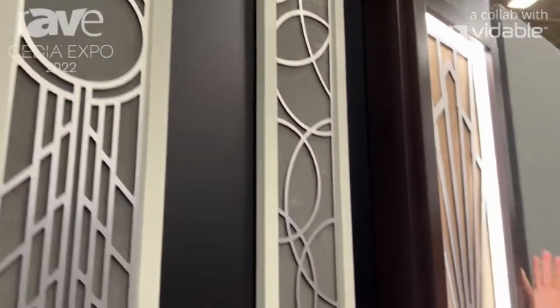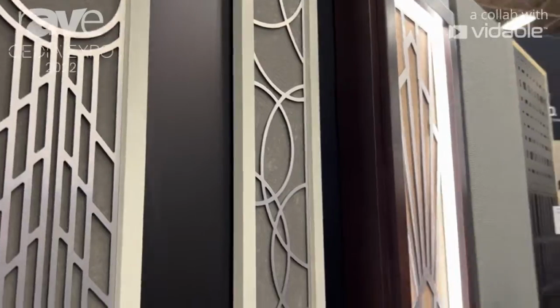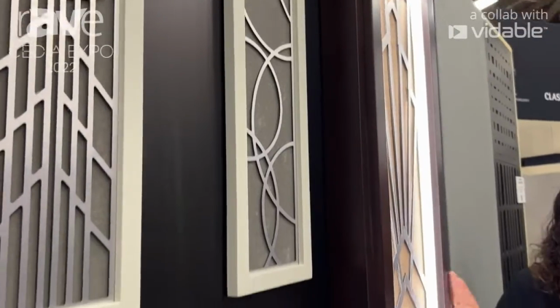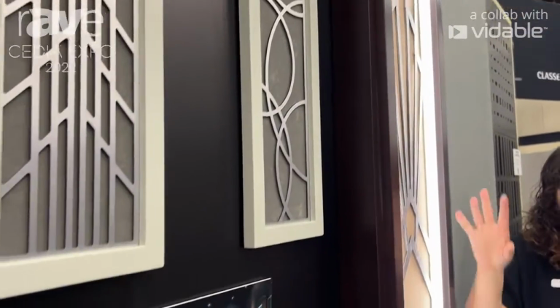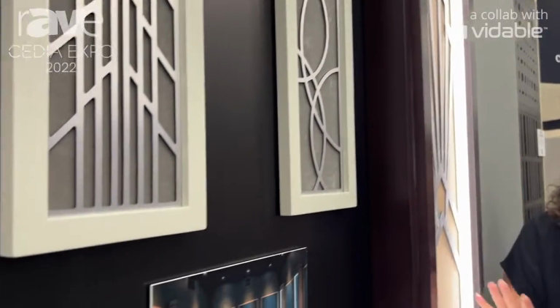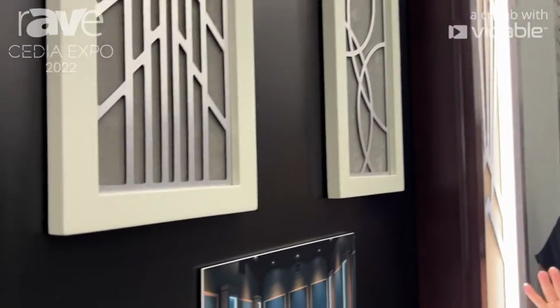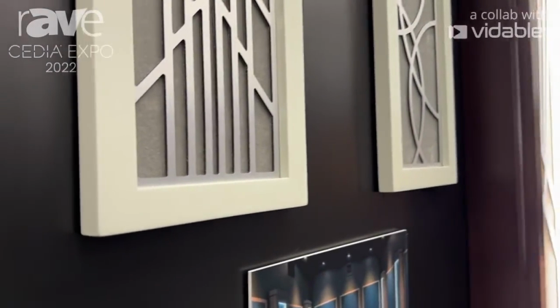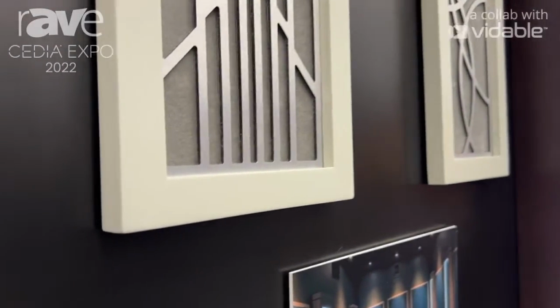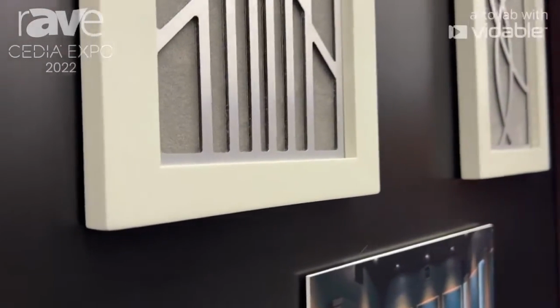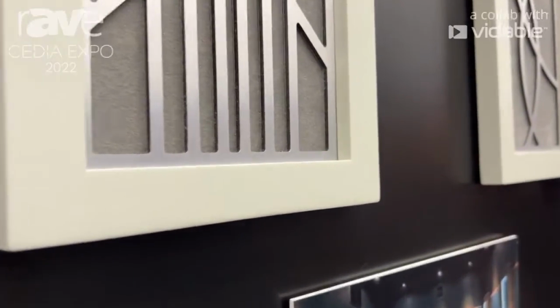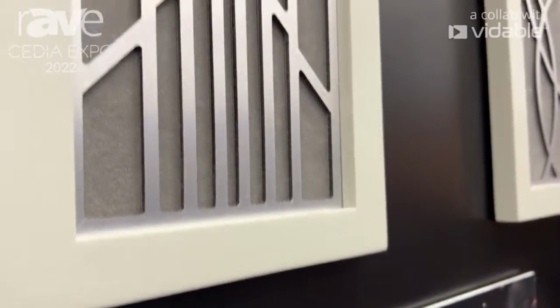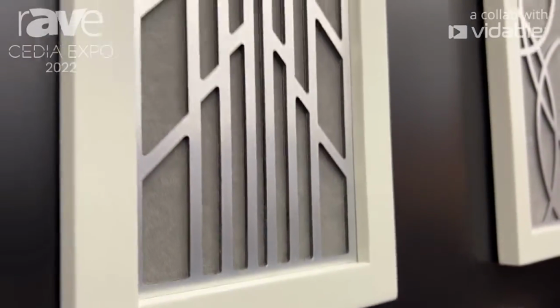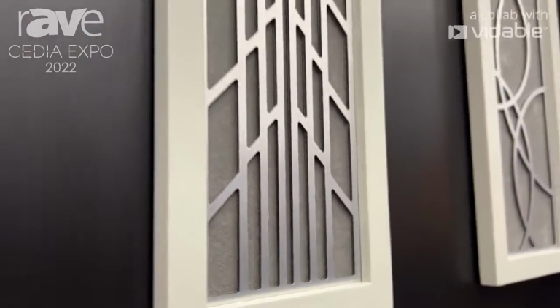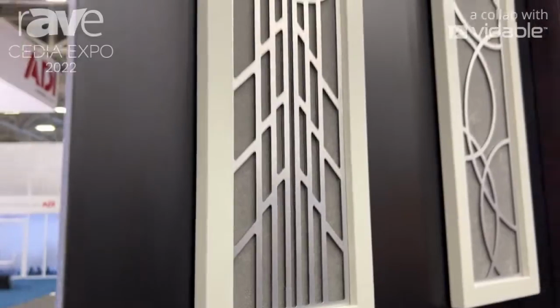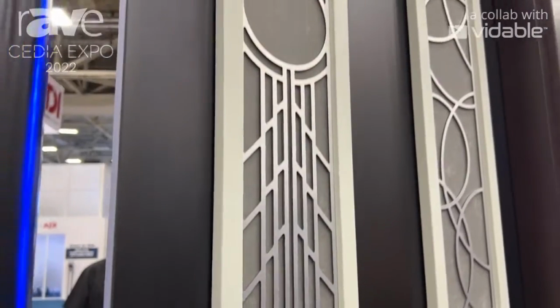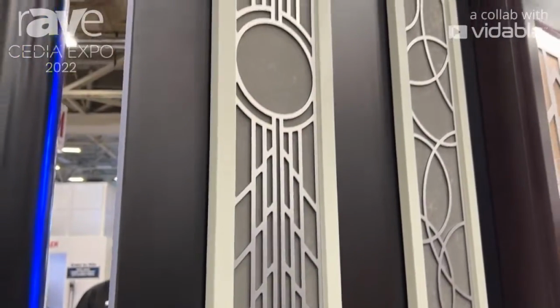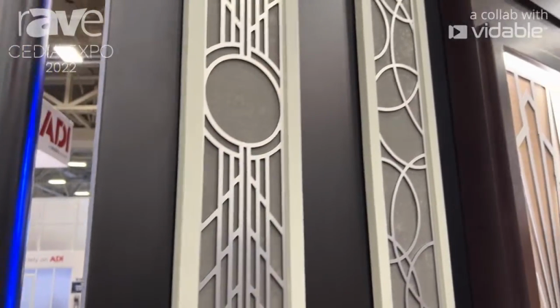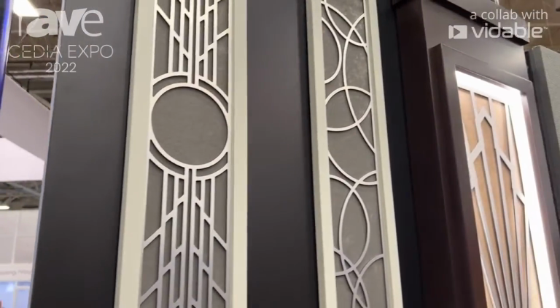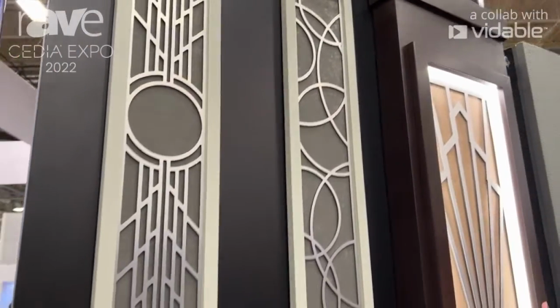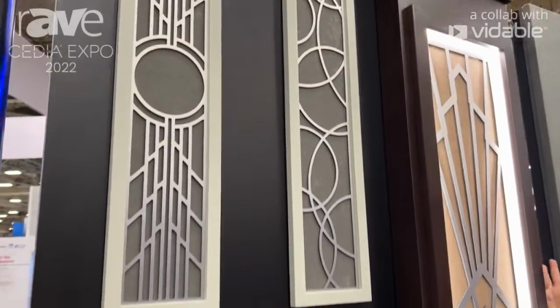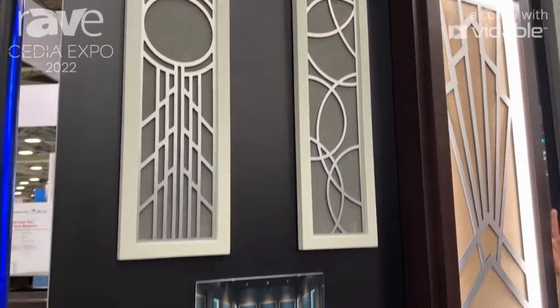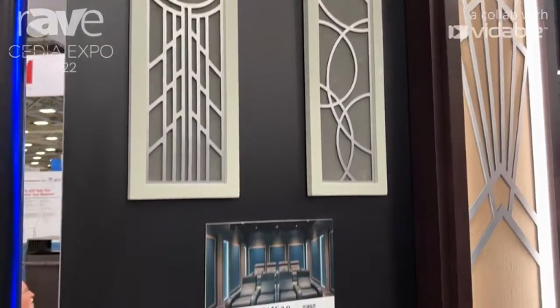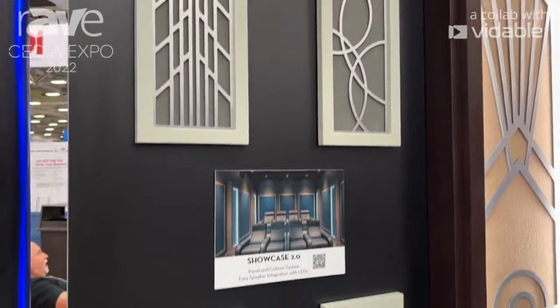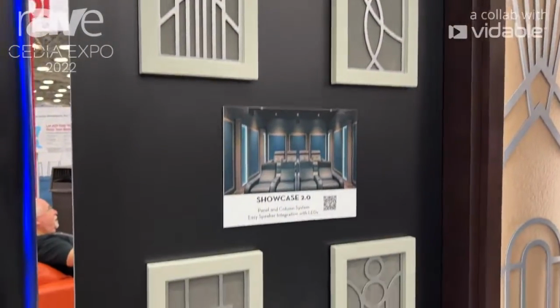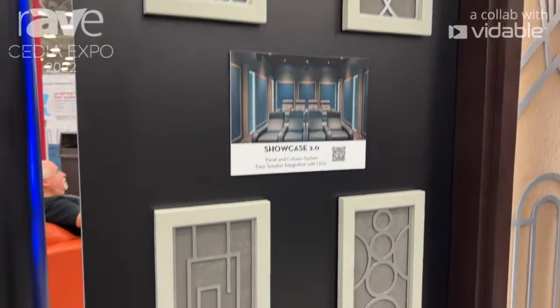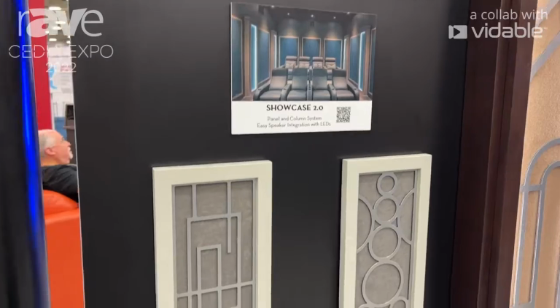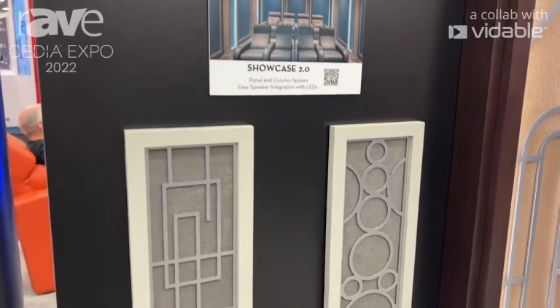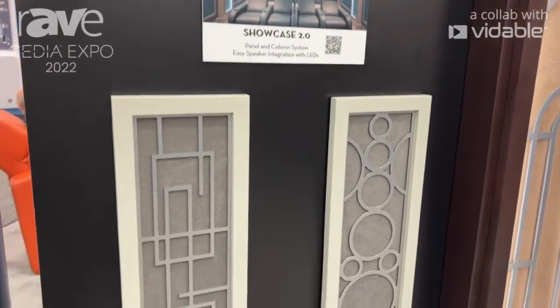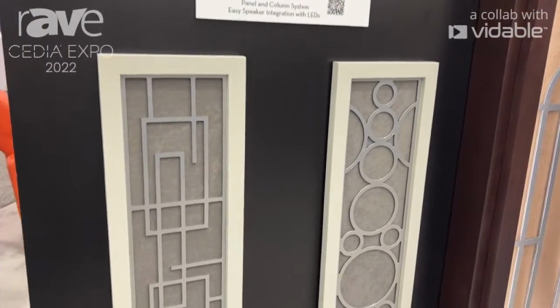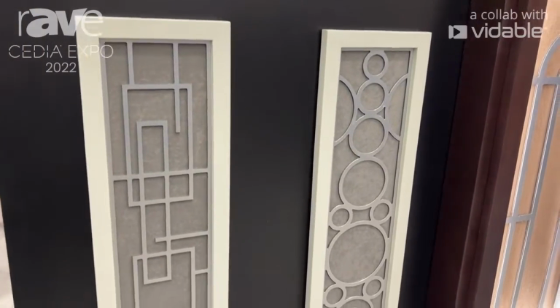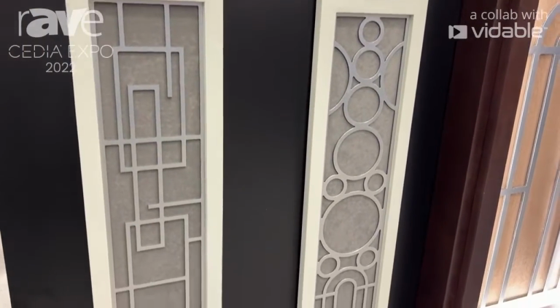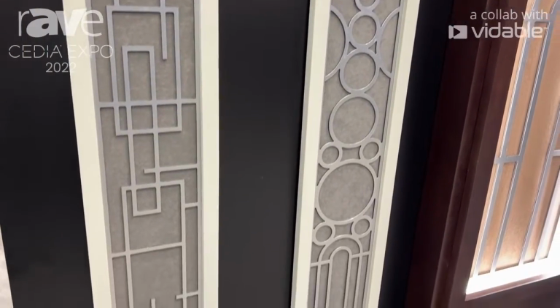The grills are removable, so they are fully ready for in-wall speaker integration. And with the system here, it's actually pretty easy to install. It's meant to go on a painted drywall room, essentially out of the box onto the wall.